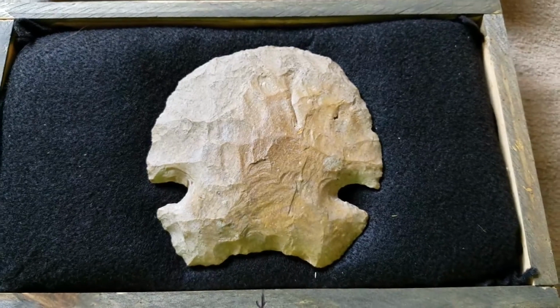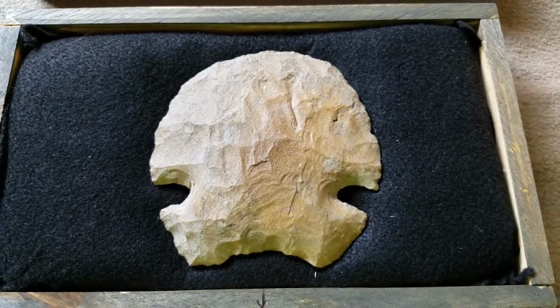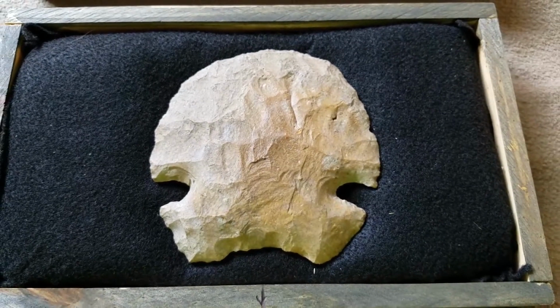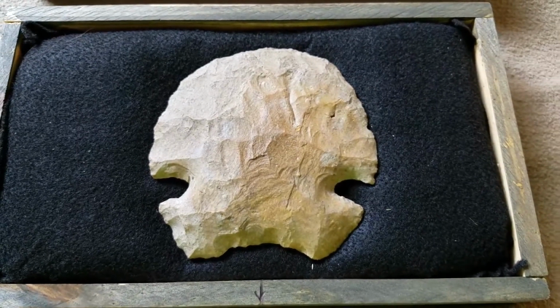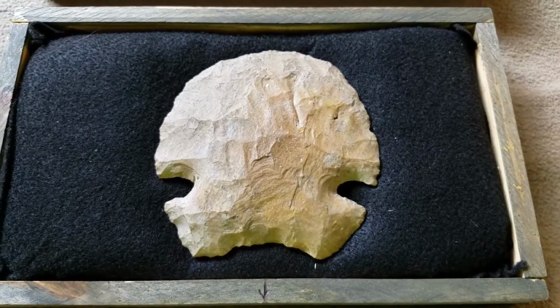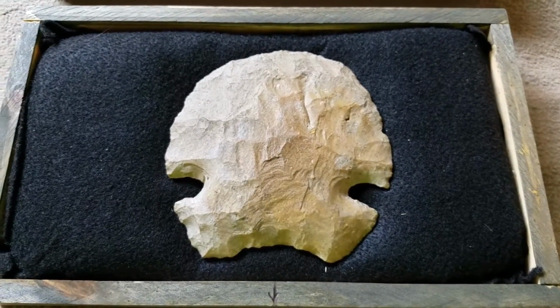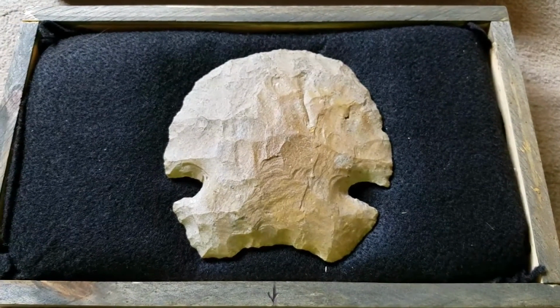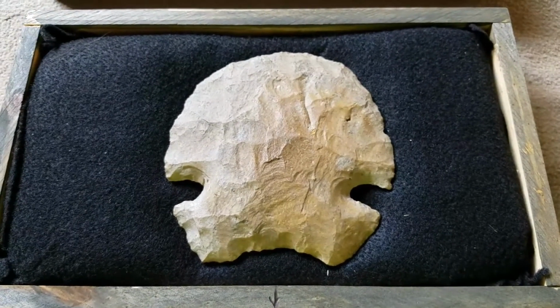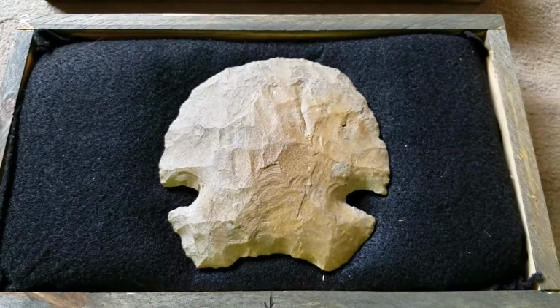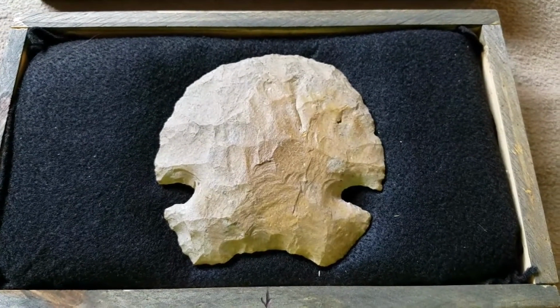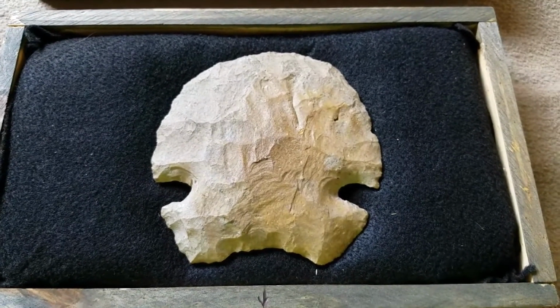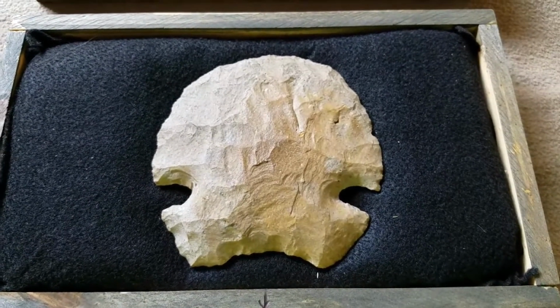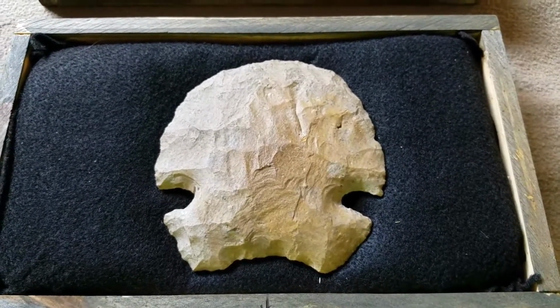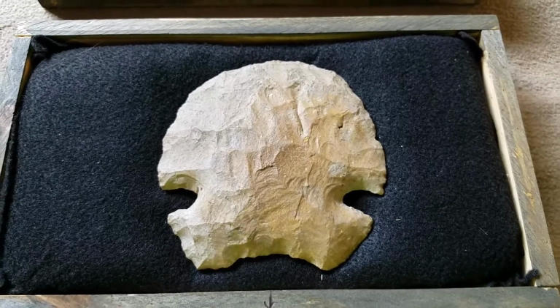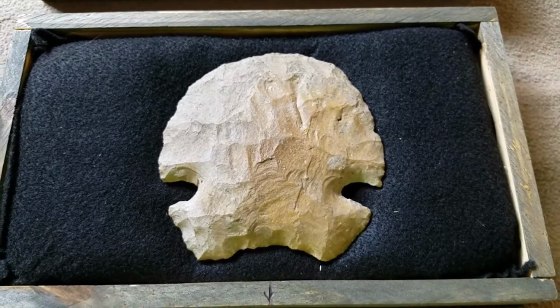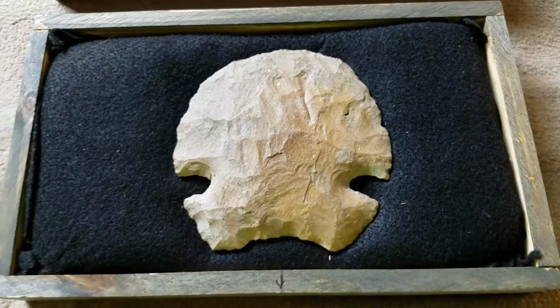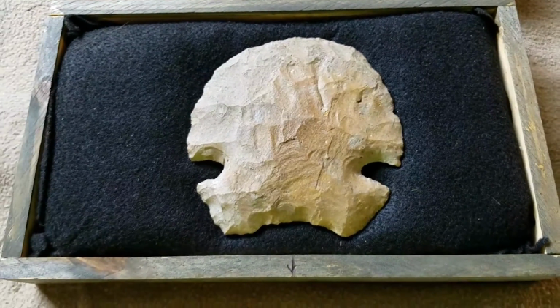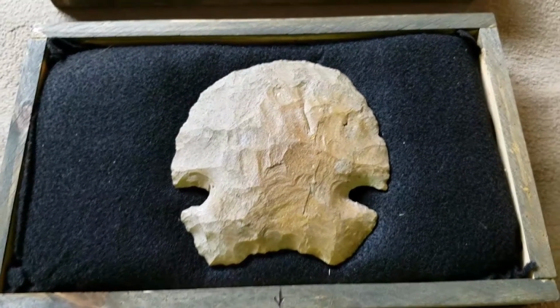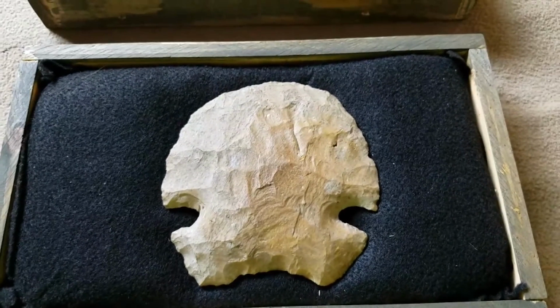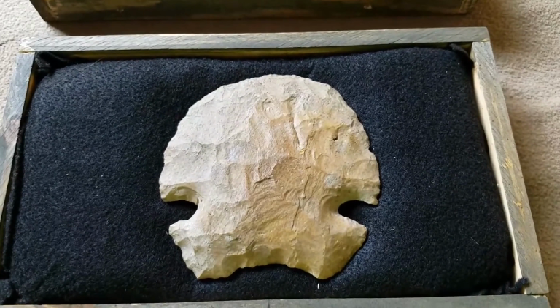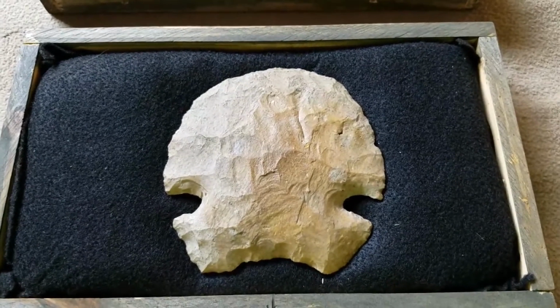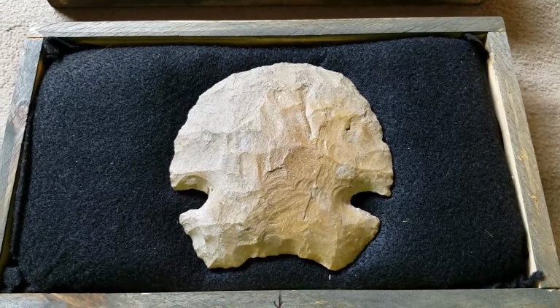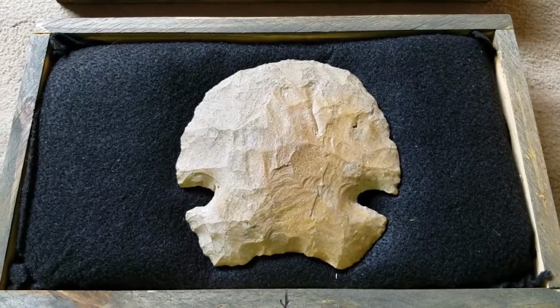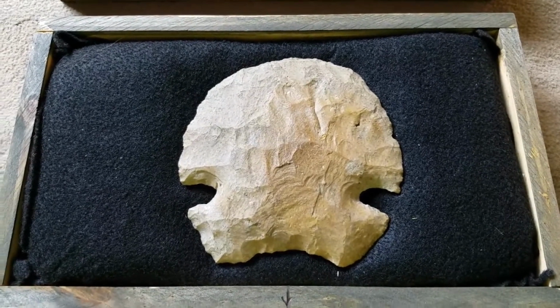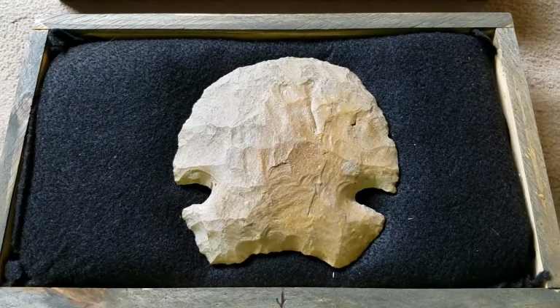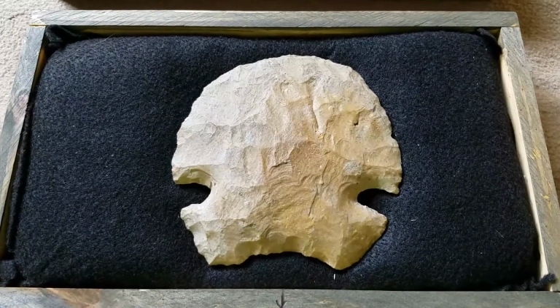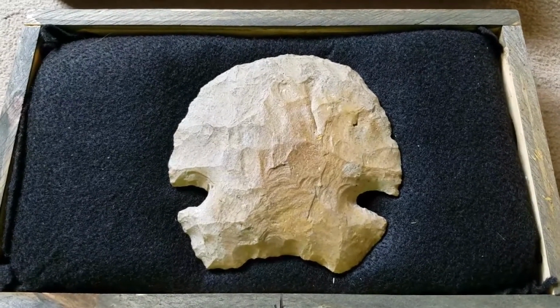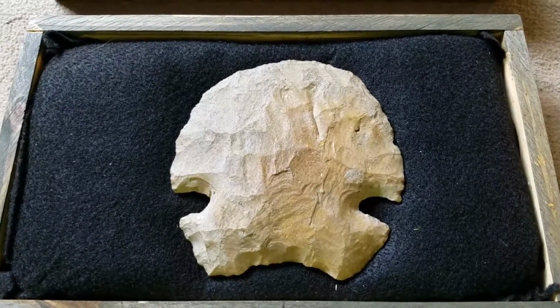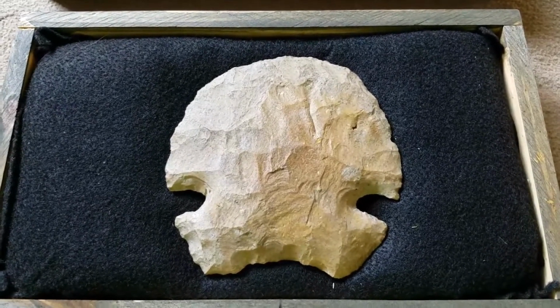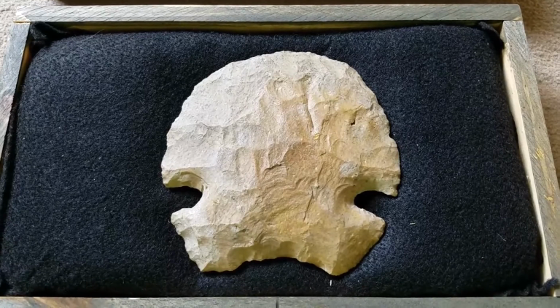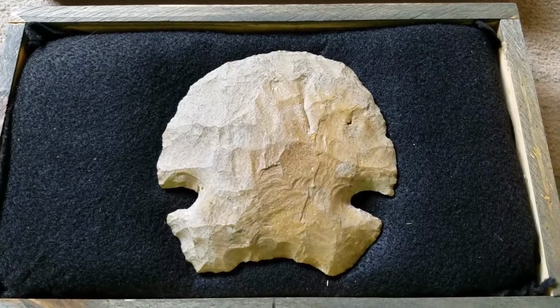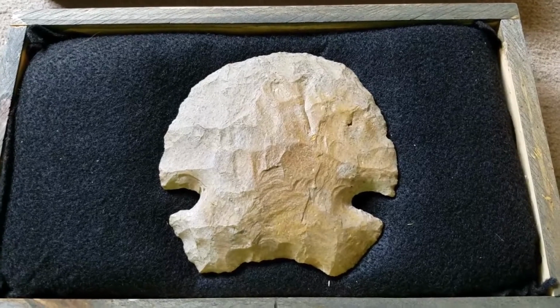Hey there YouTubers, it's been a while since I've got to post anything, it's been a while since I've found anything, so I thought I'd let you guys check out my favorite rock.